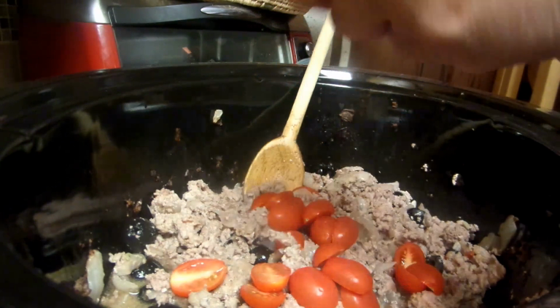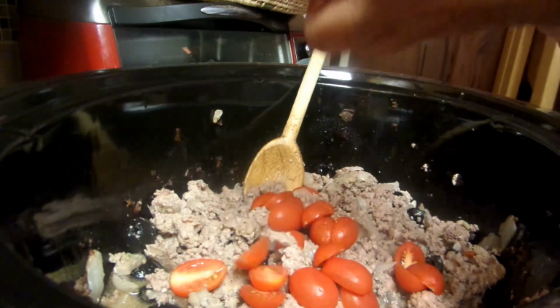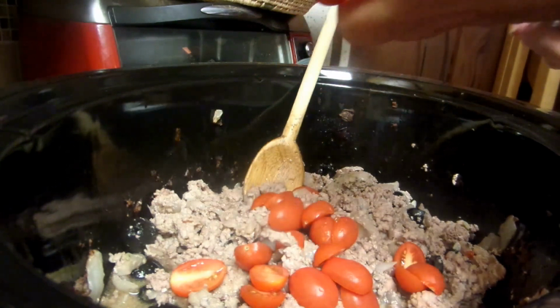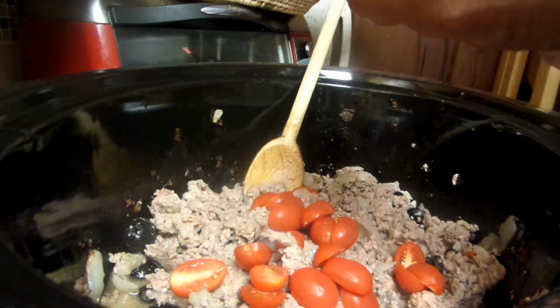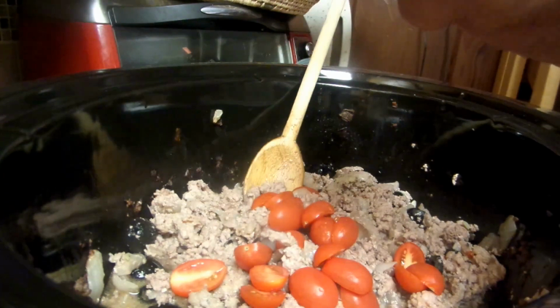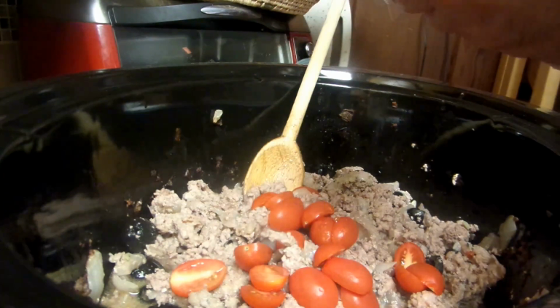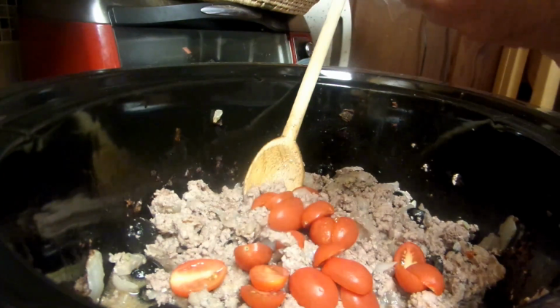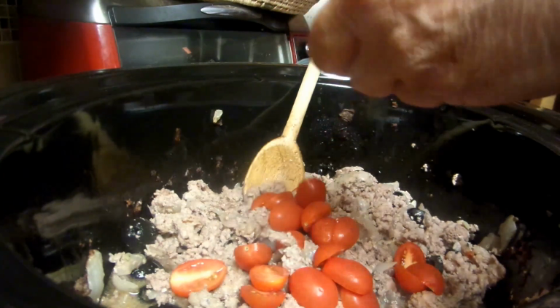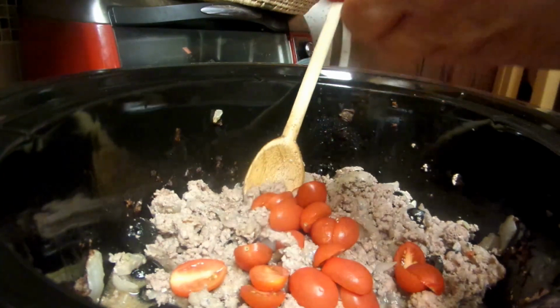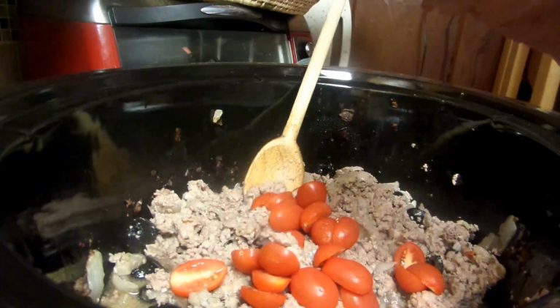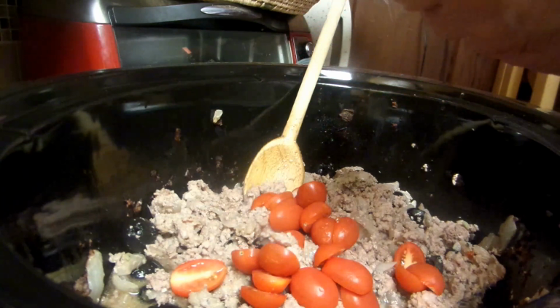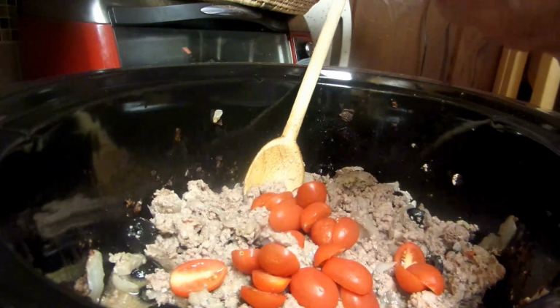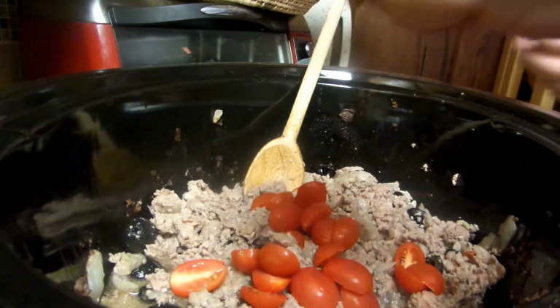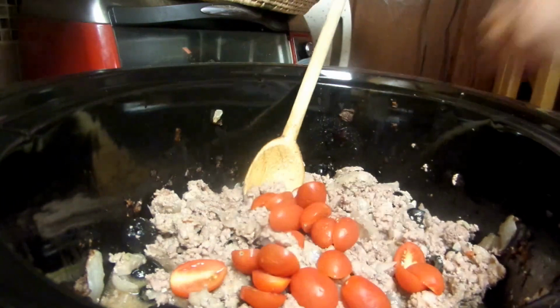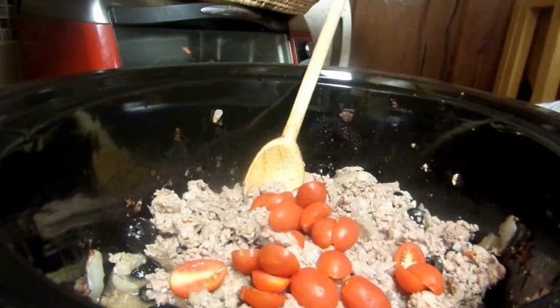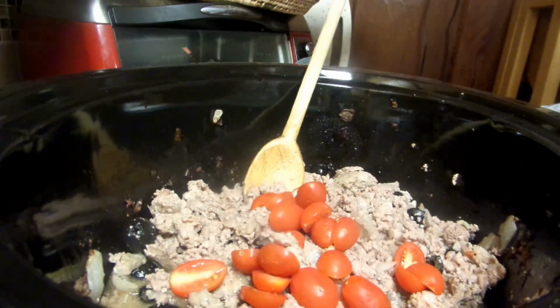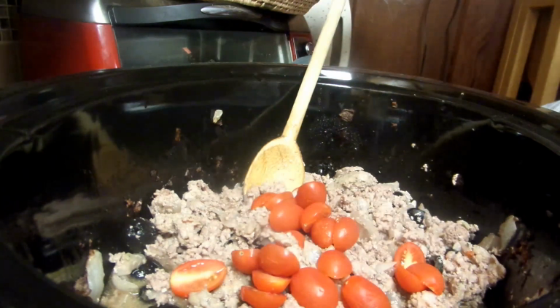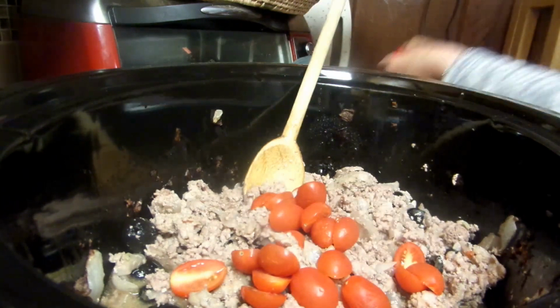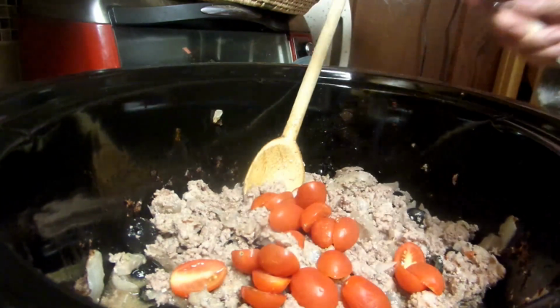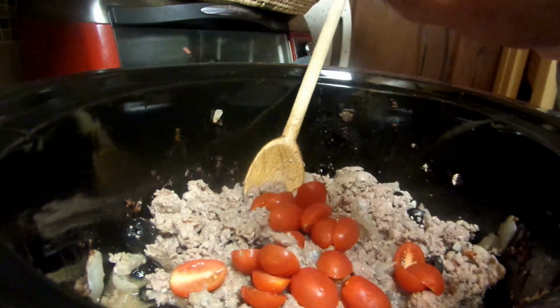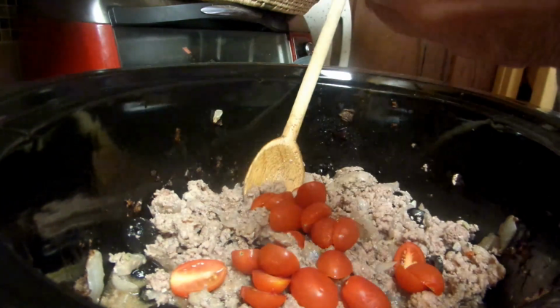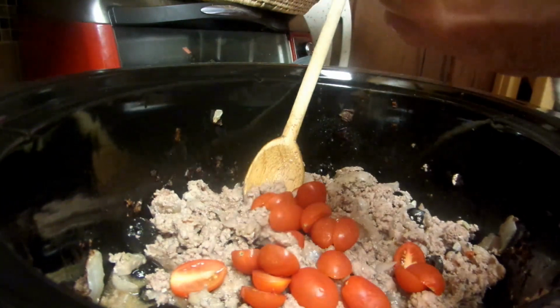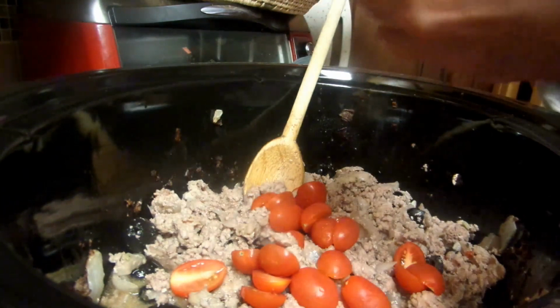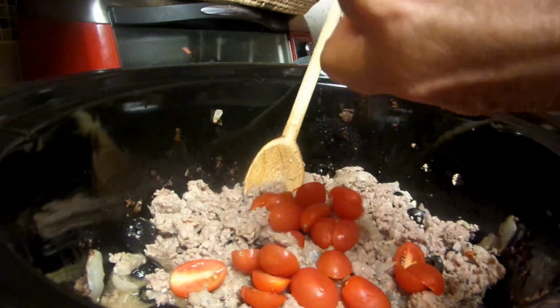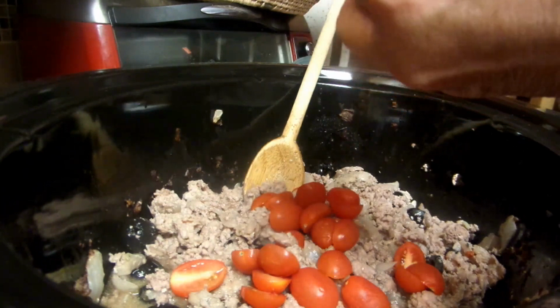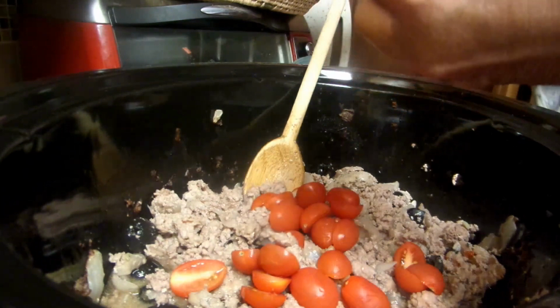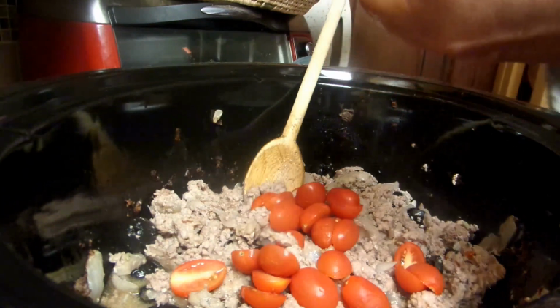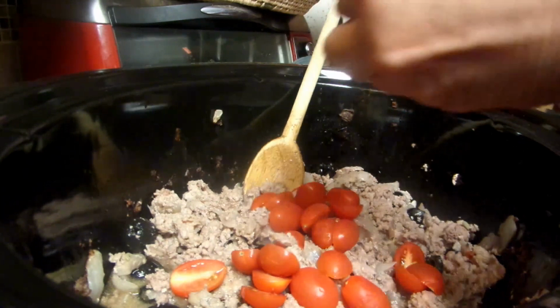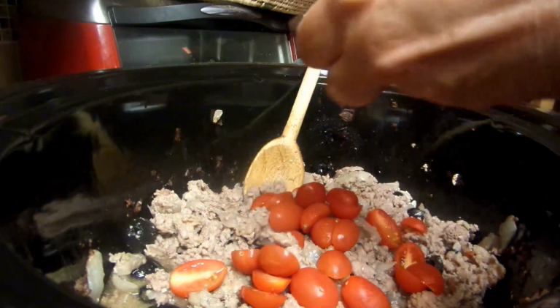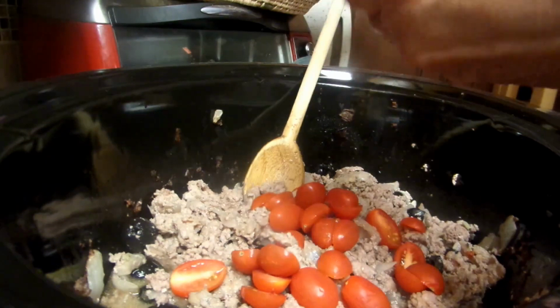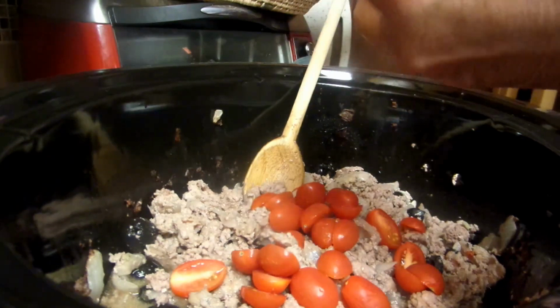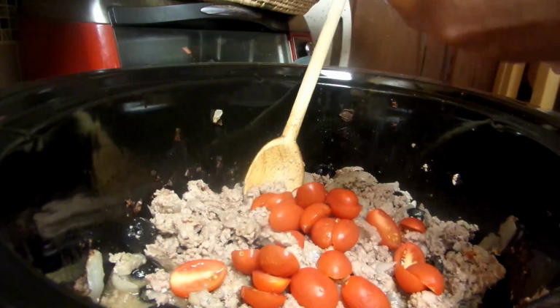You can put tomato paste in — do whatever you want. There's no perfect way to copy a recipe. You want to do it your way; add whatever you want.